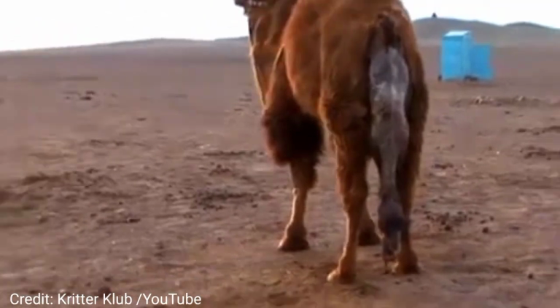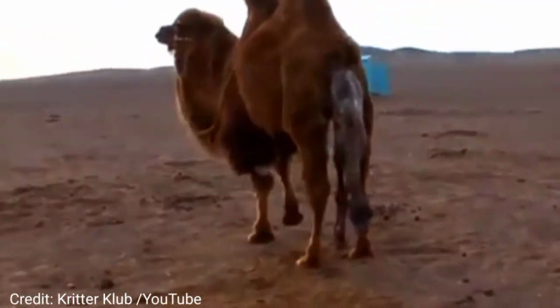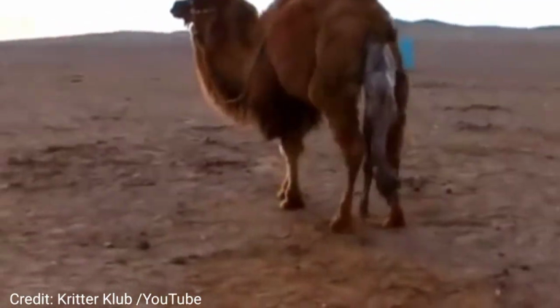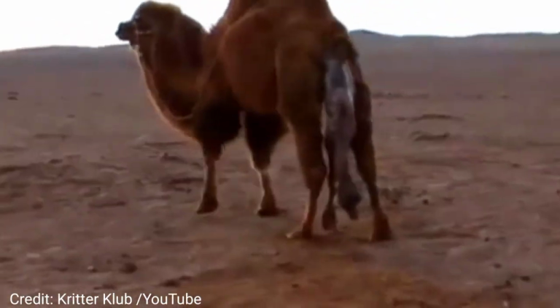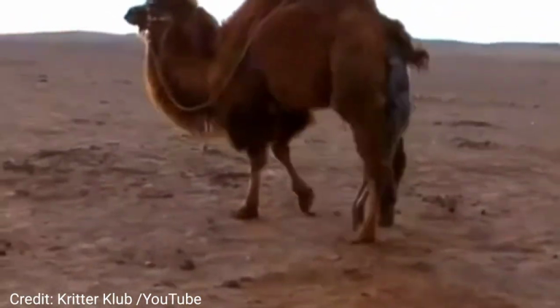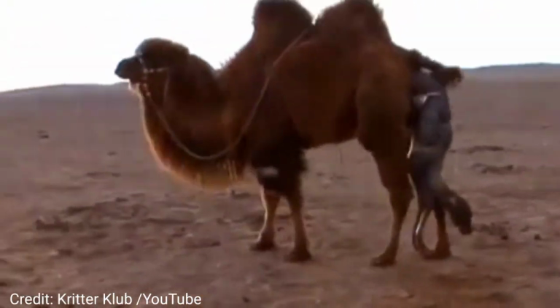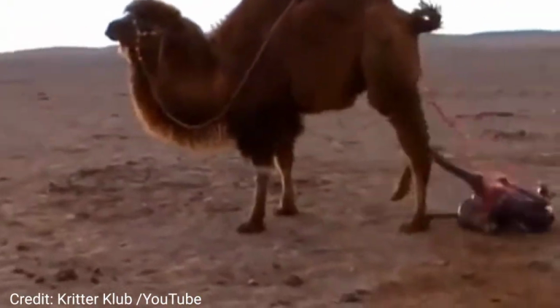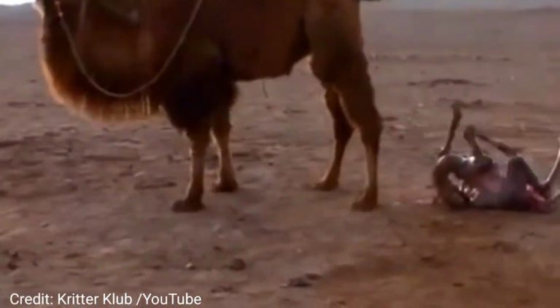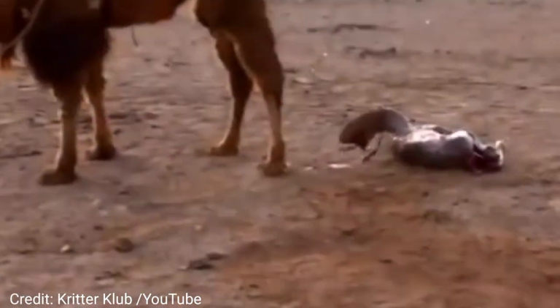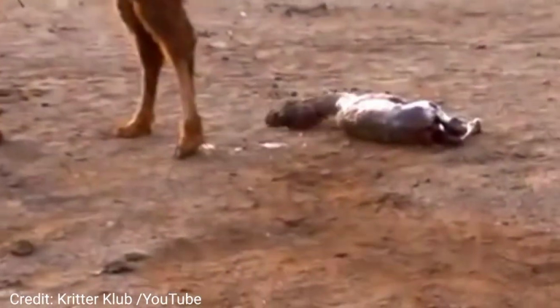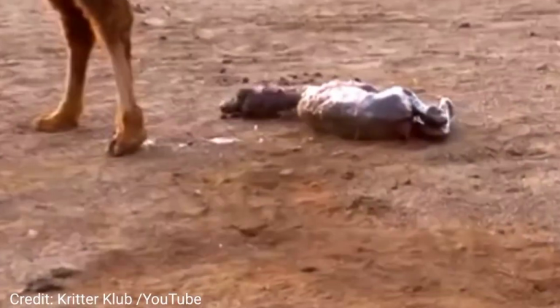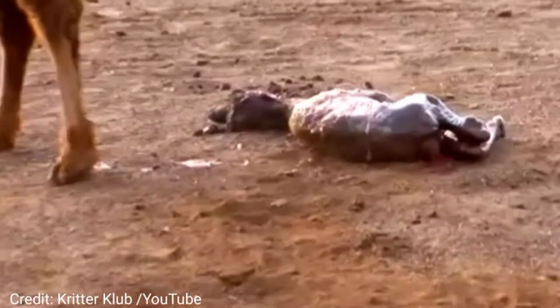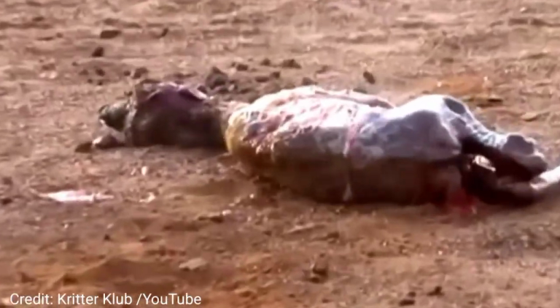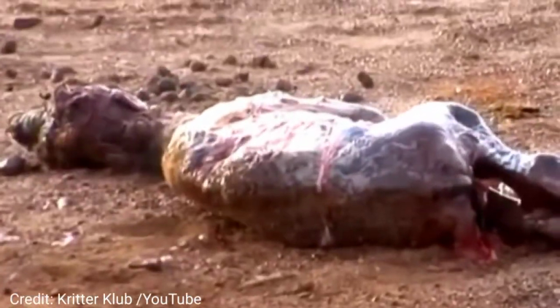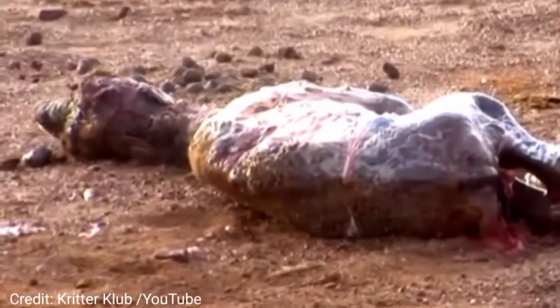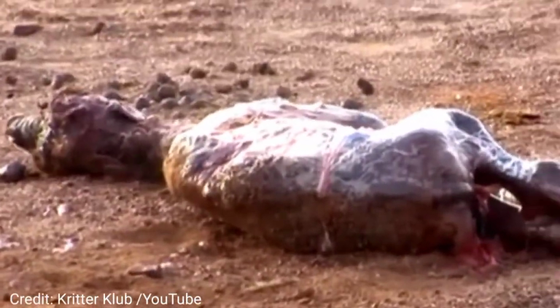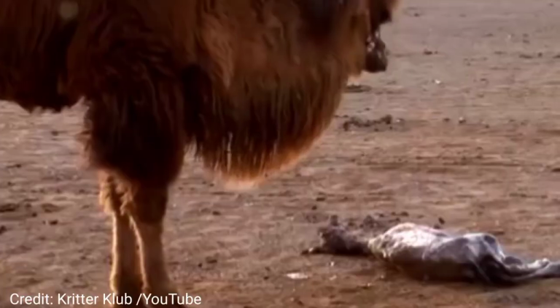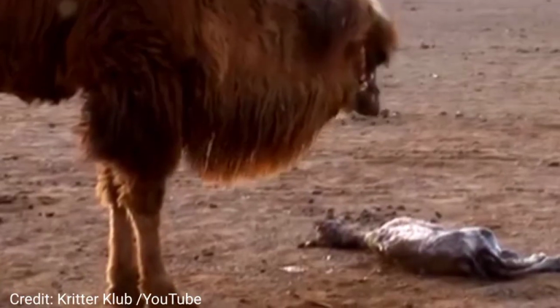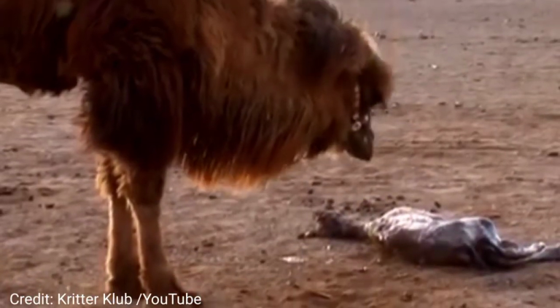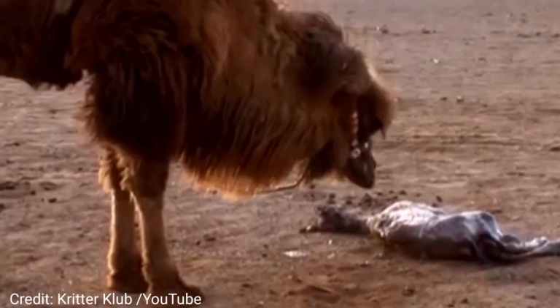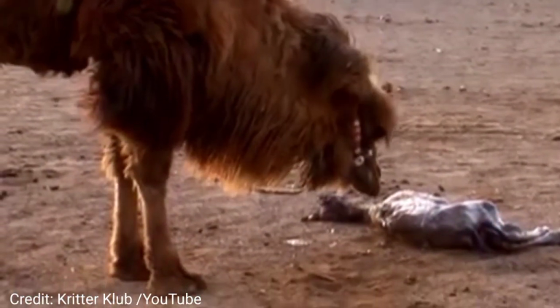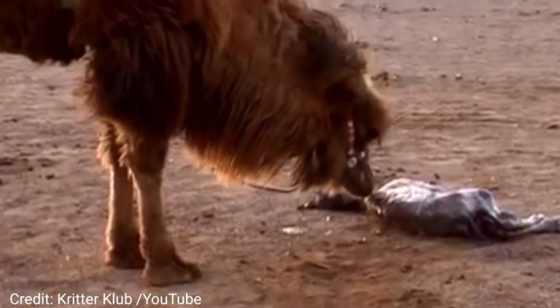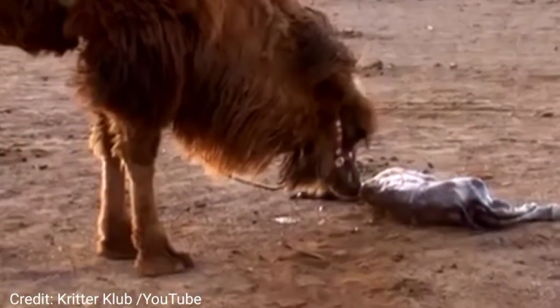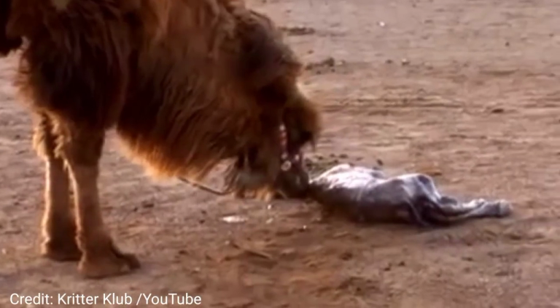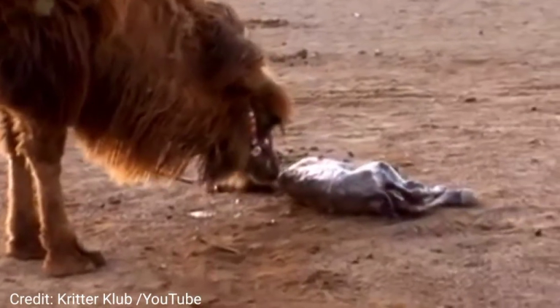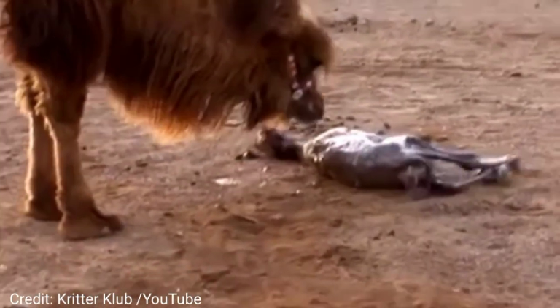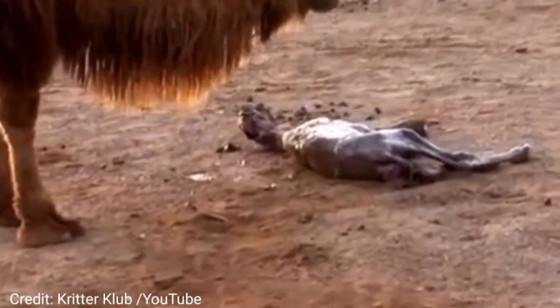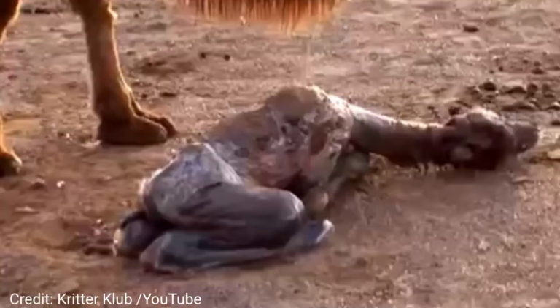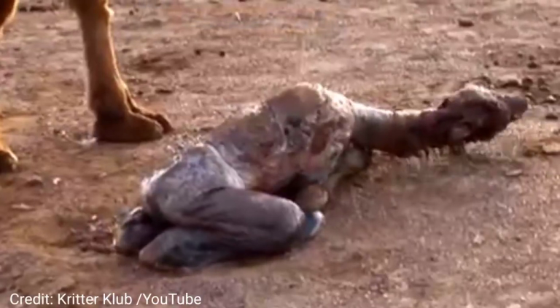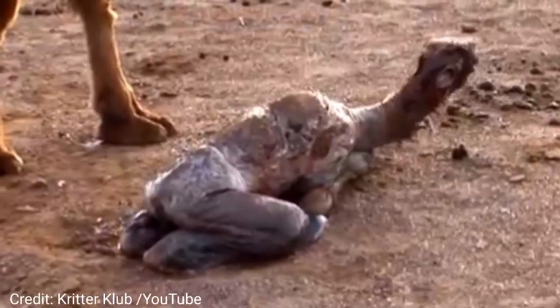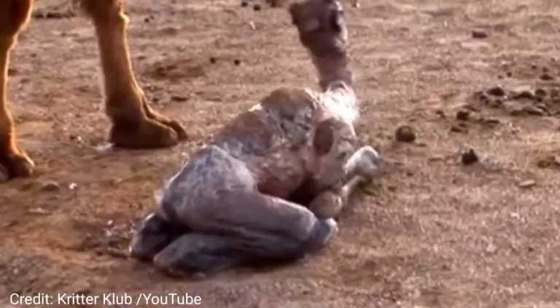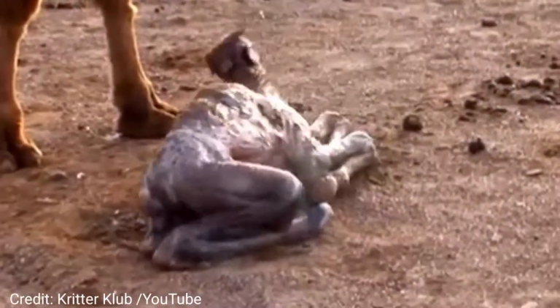Camels have long been domesticated and, as livestock, they provide food — milk and meat — and textiles, fiber and felt from hair. Camels are working animals especially suited to their desert habitat and are a vital means of transport for passengers and cargo.